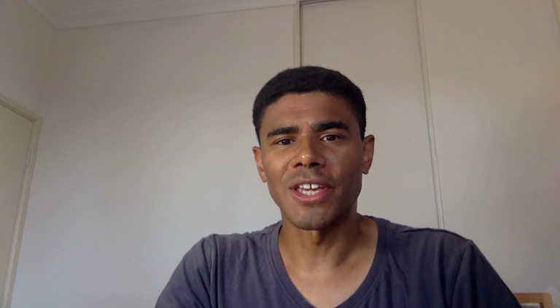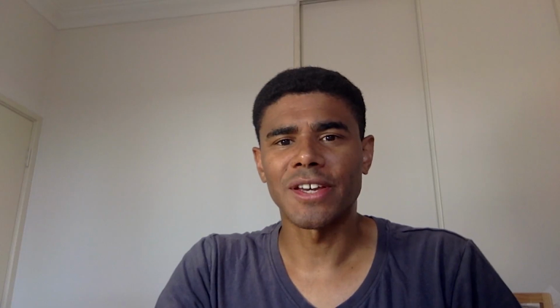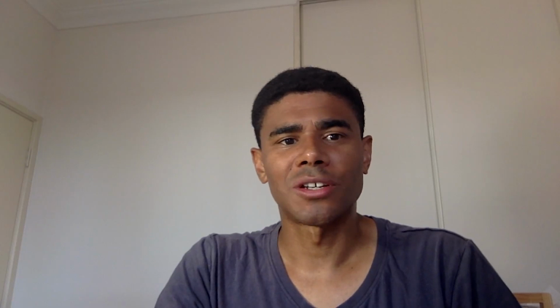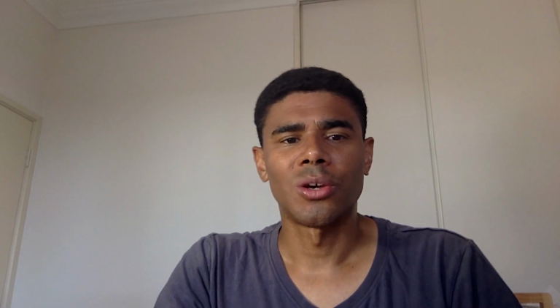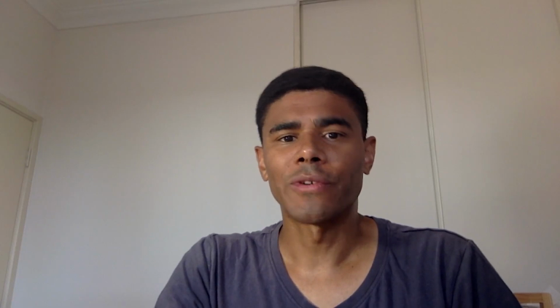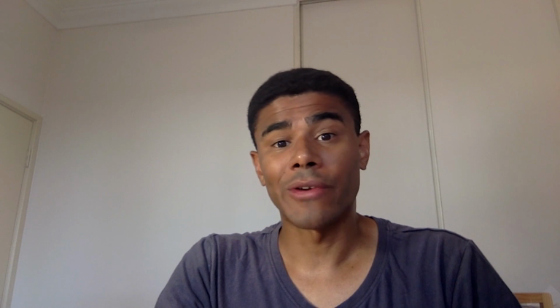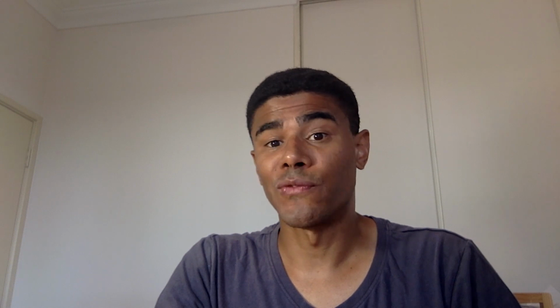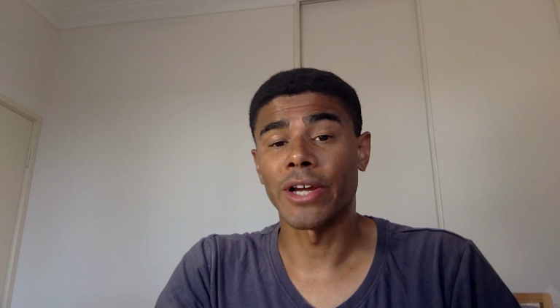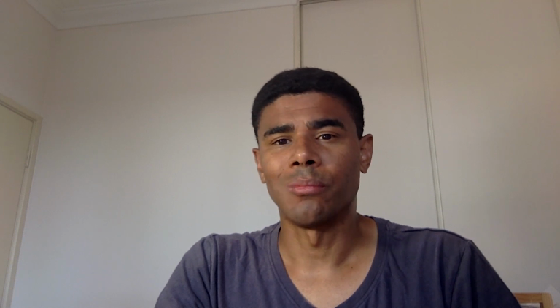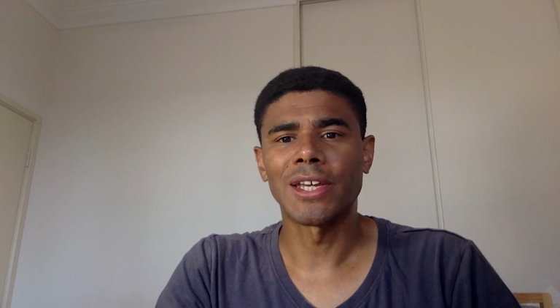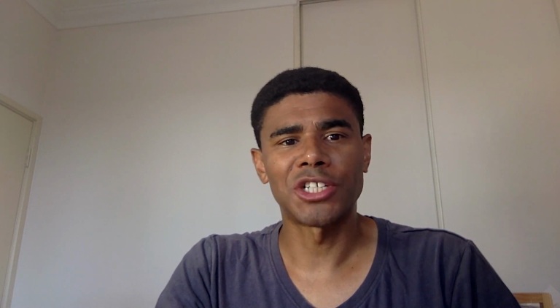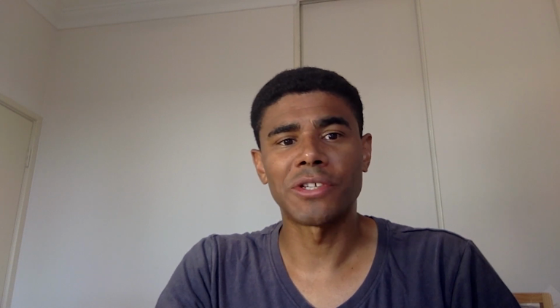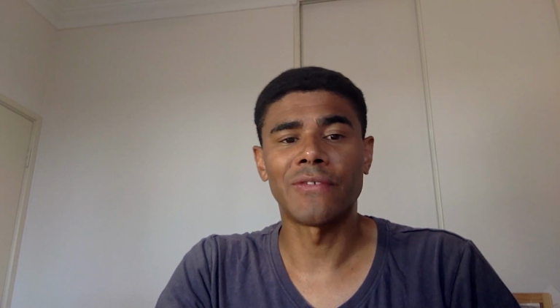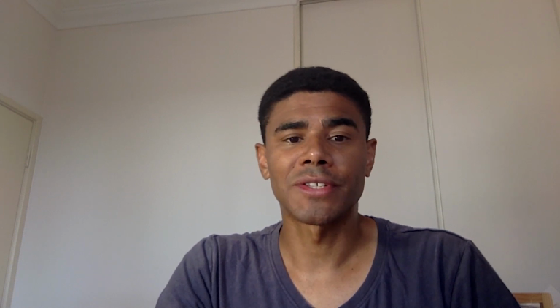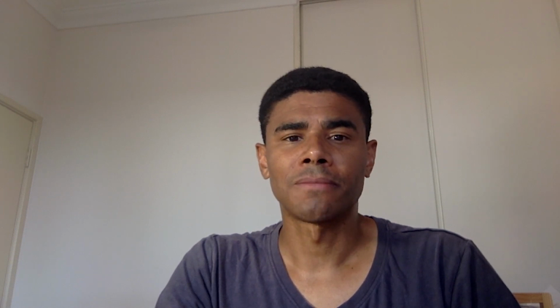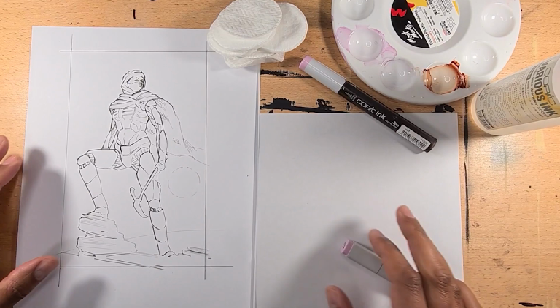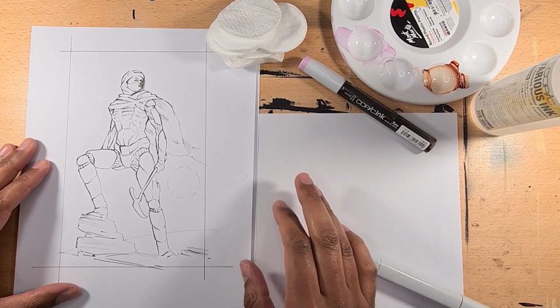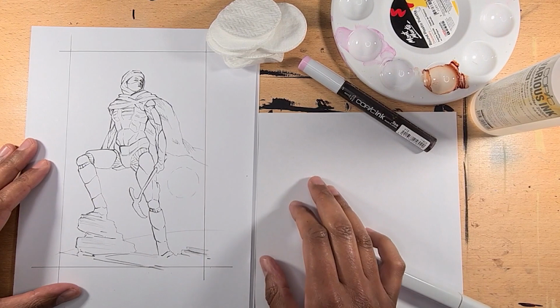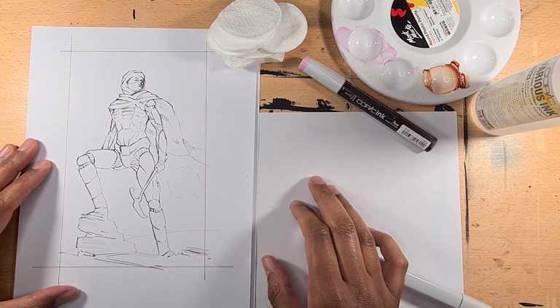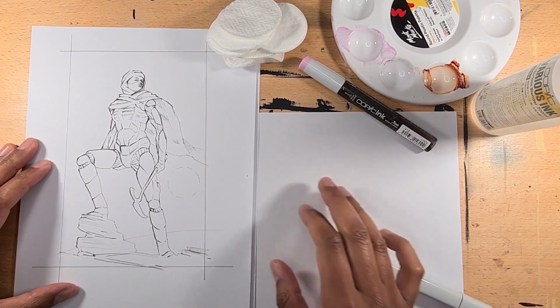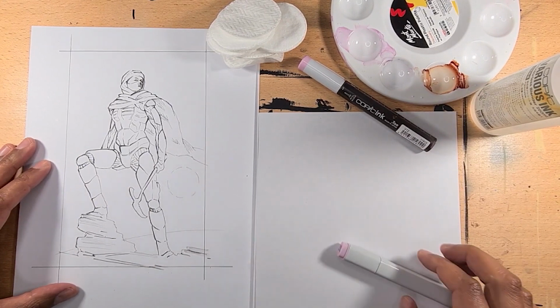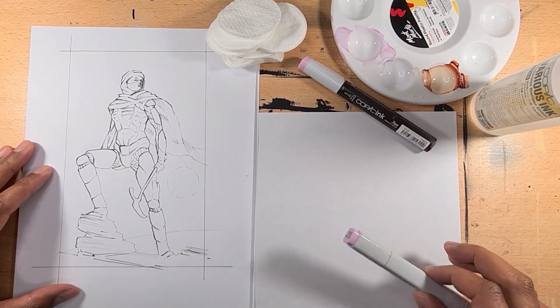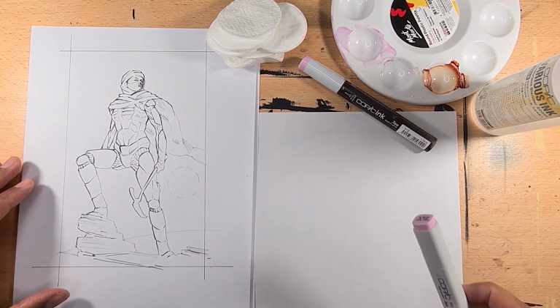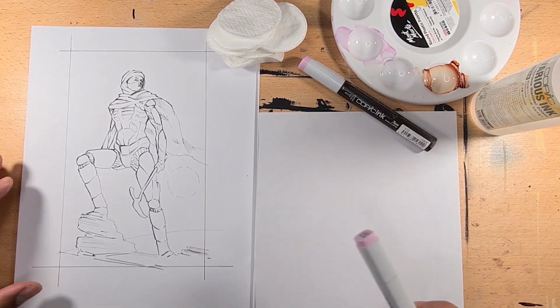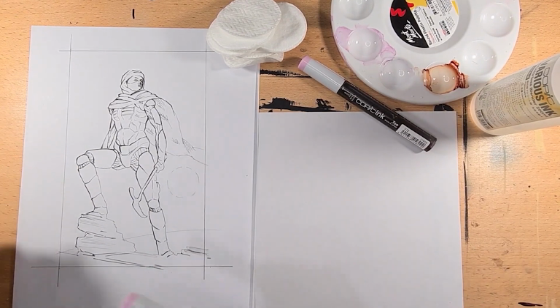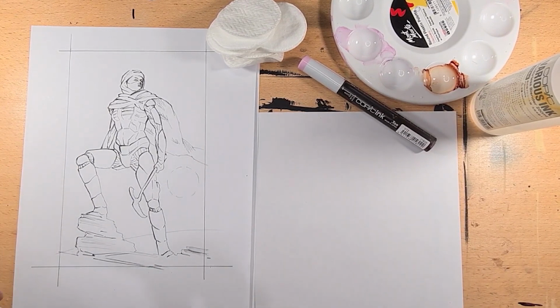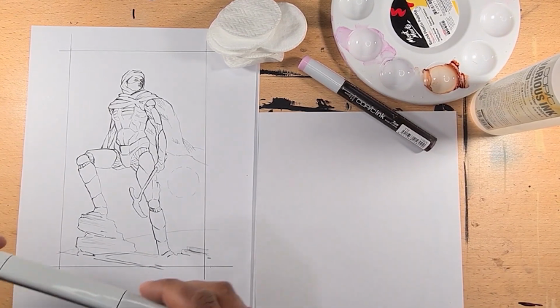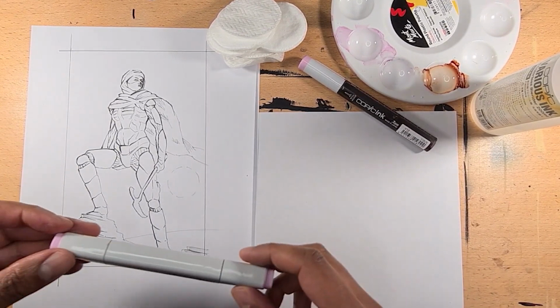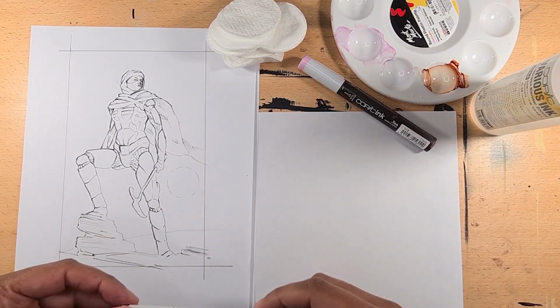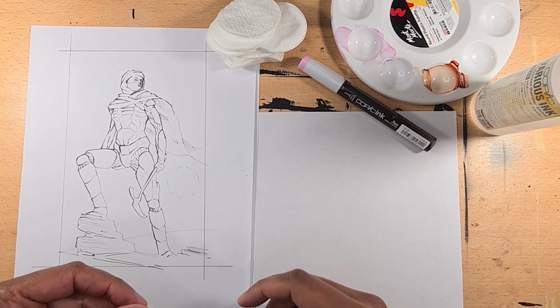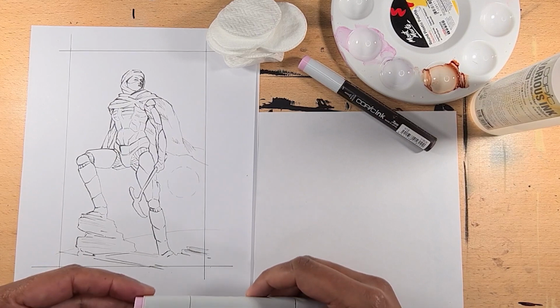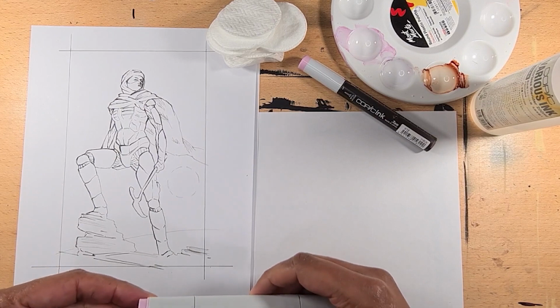The blocking in stage. Work from the background to the foreground, blocking in larger areas of colour first. Don't worry too much about leaving areas white at this stage, as you can always go back in with a white ink or pencil to create highlights.